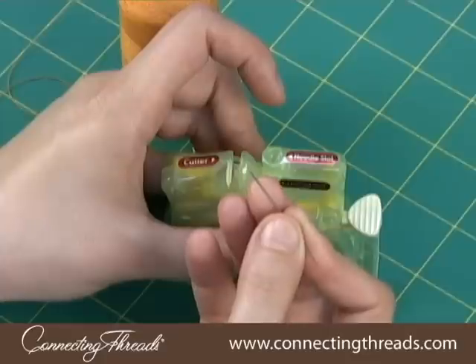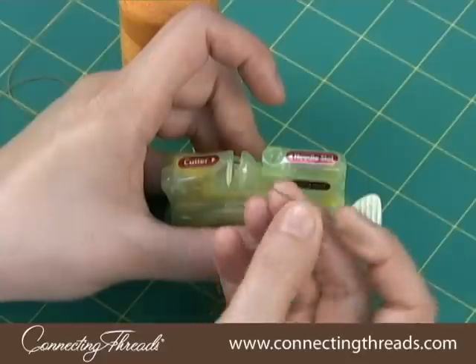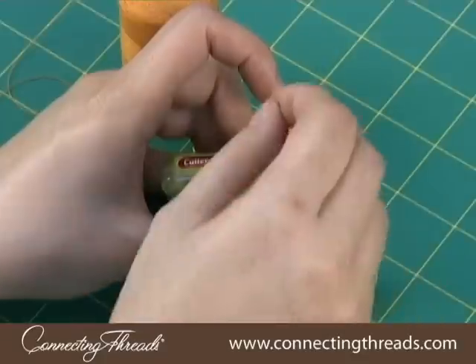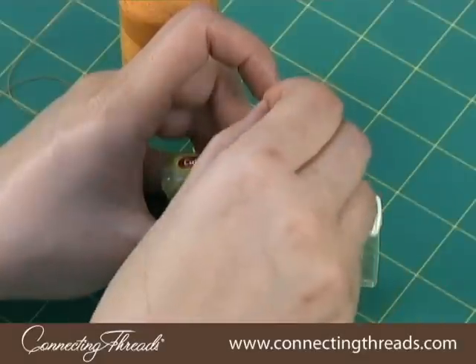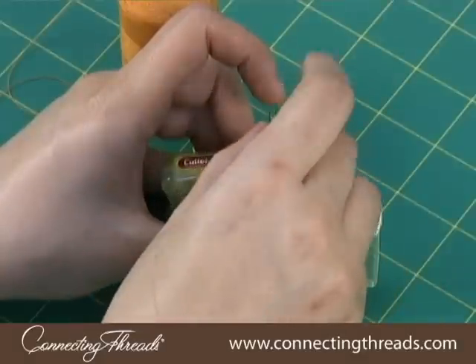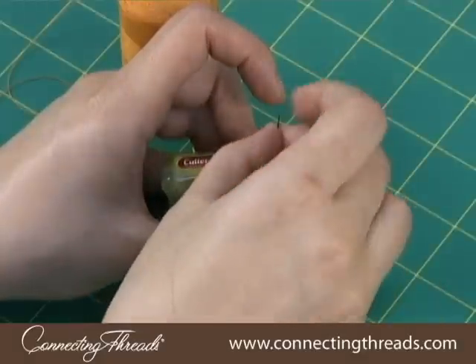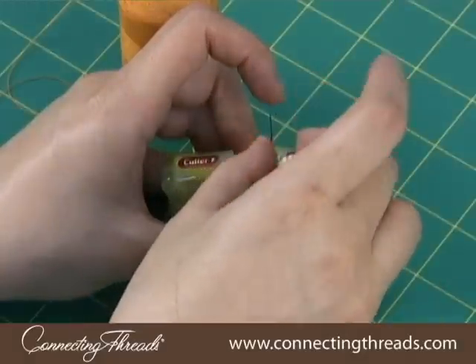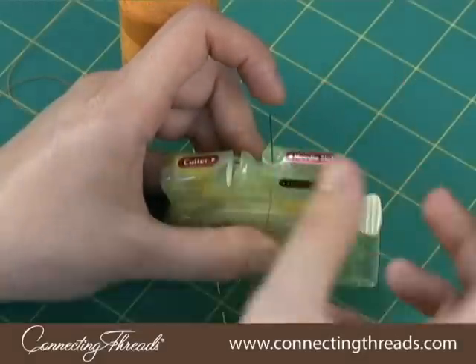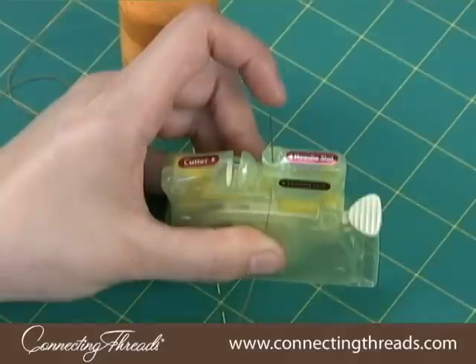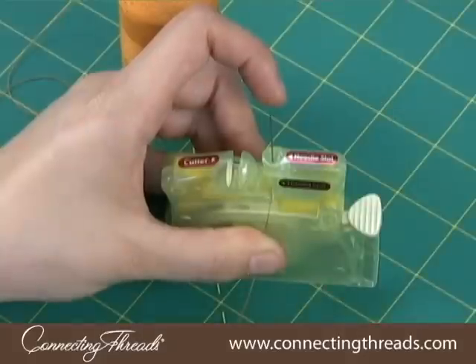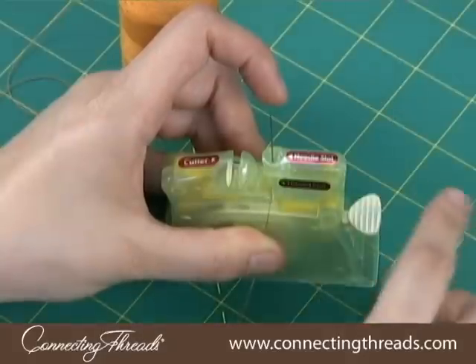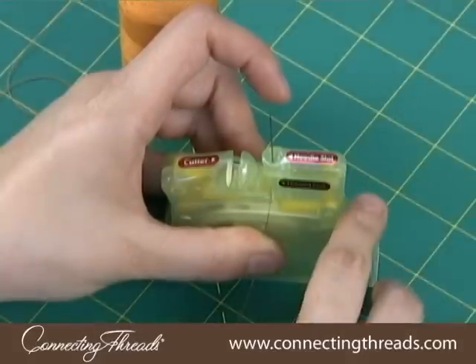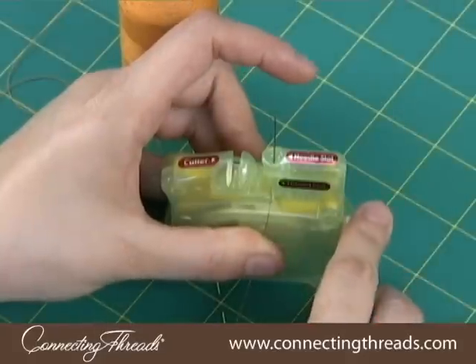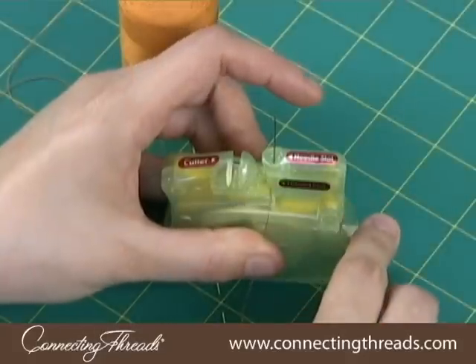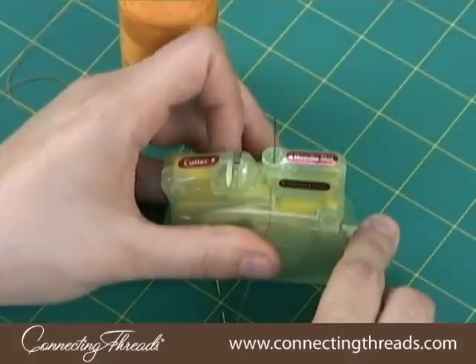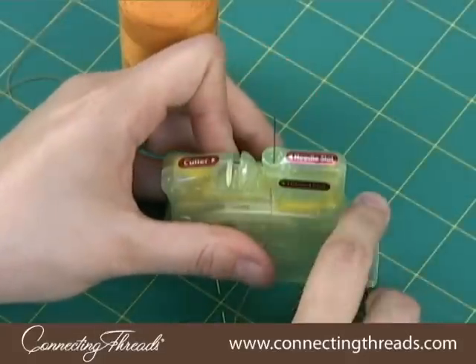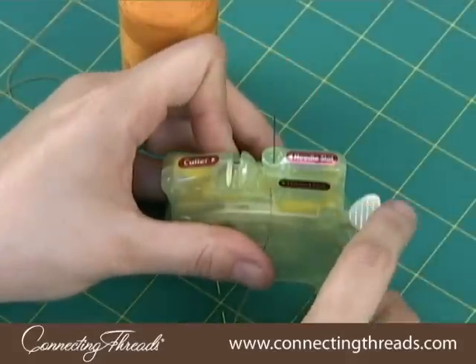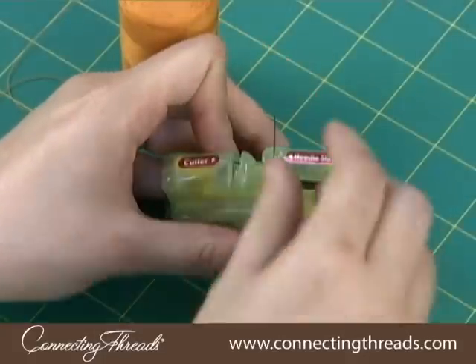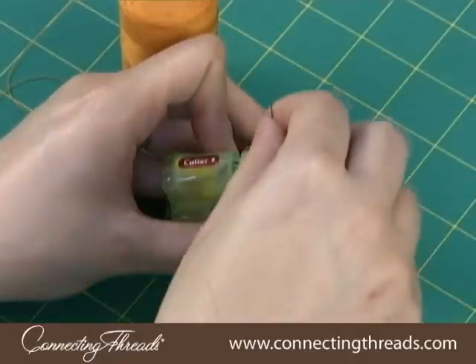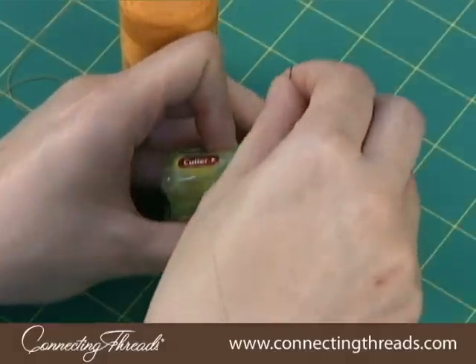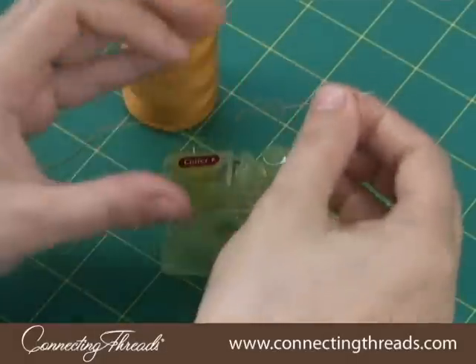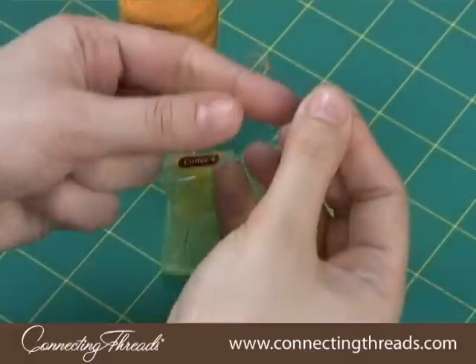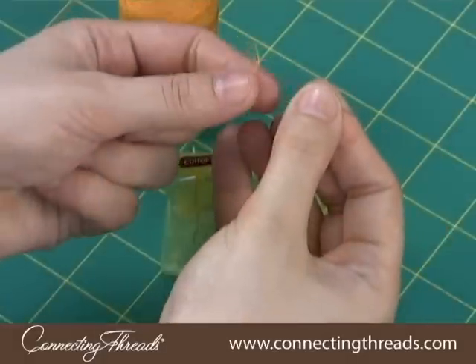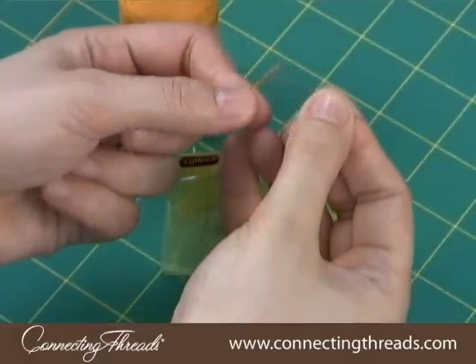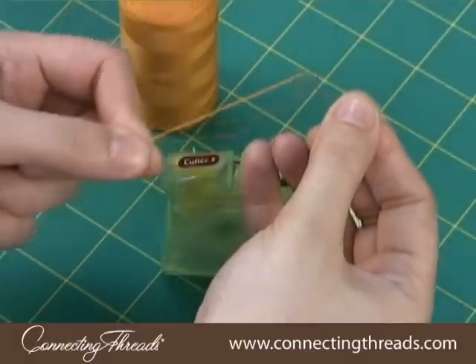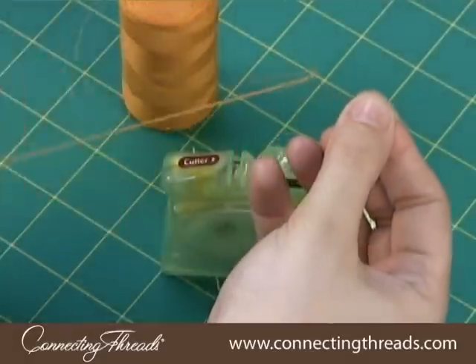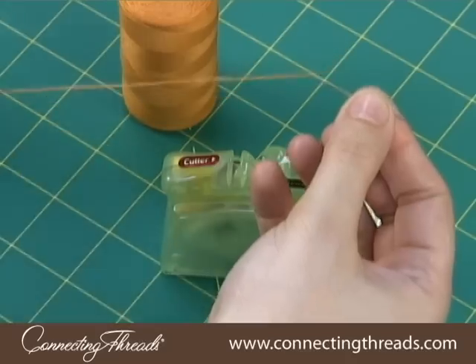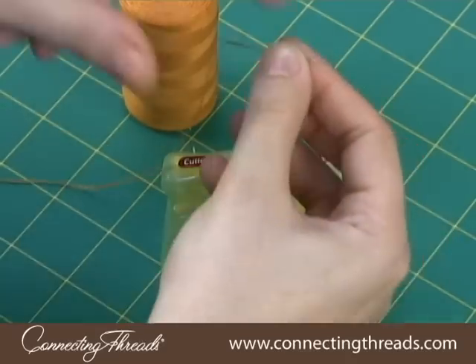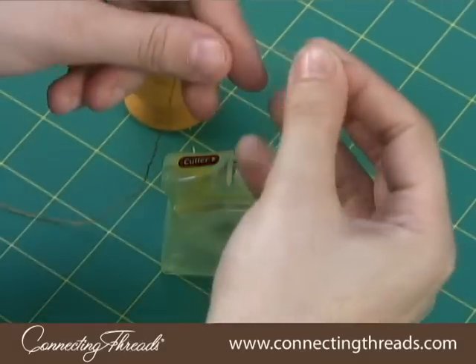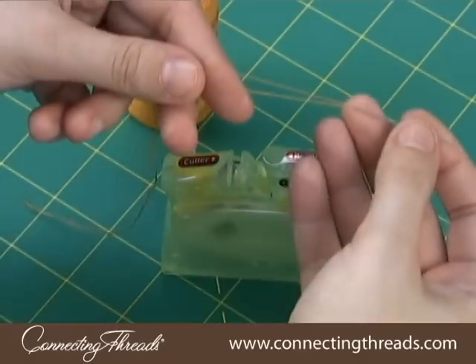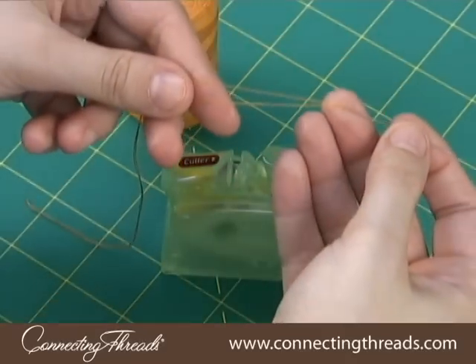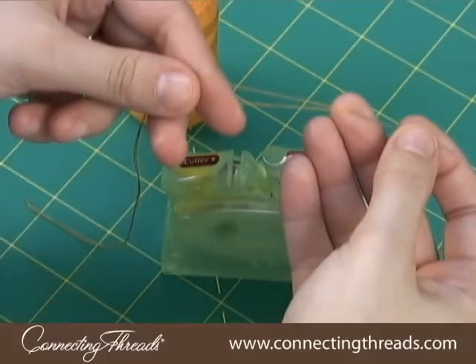Insert your sewing needle down into the needle slot. Press the lever once — it should move smoothly and you shouldn't have to force it to move. The internal threader mechanism will thread the needle for you.